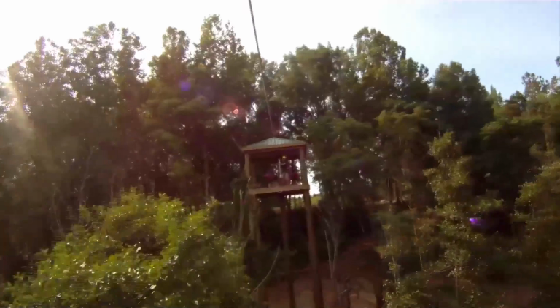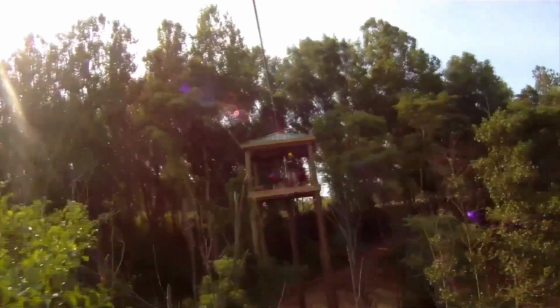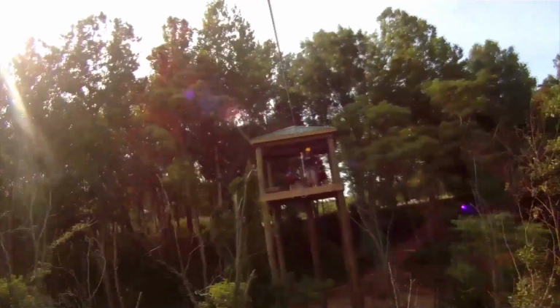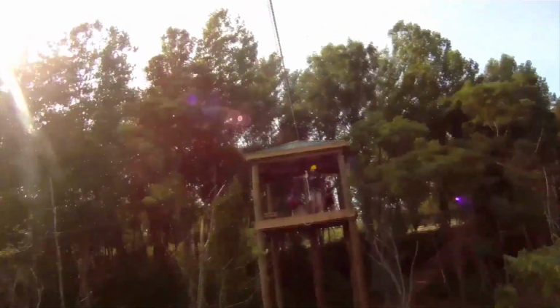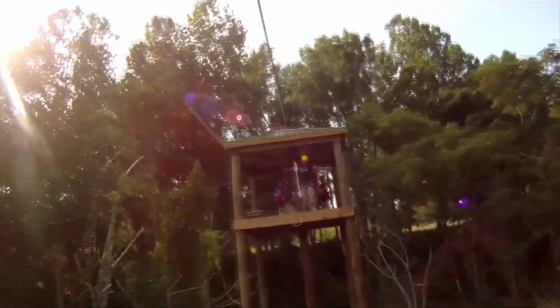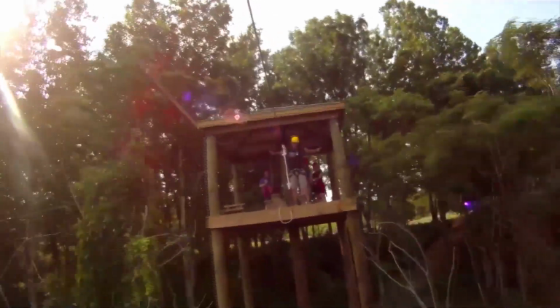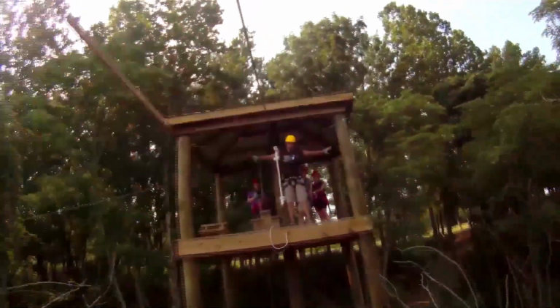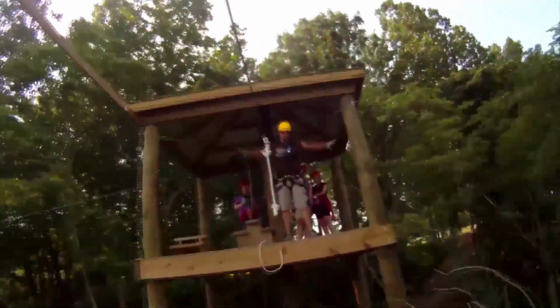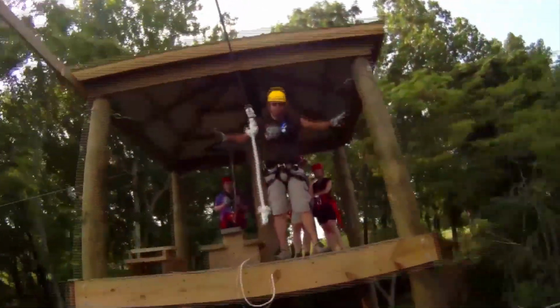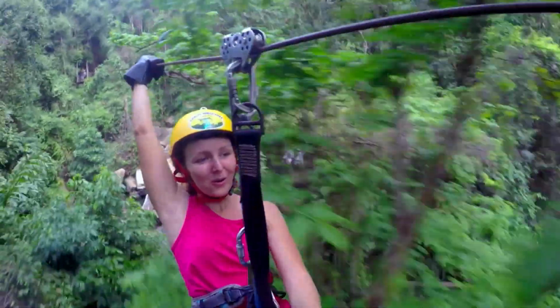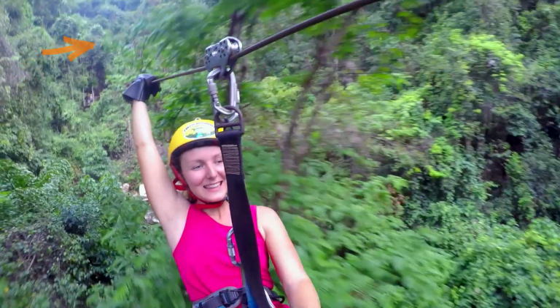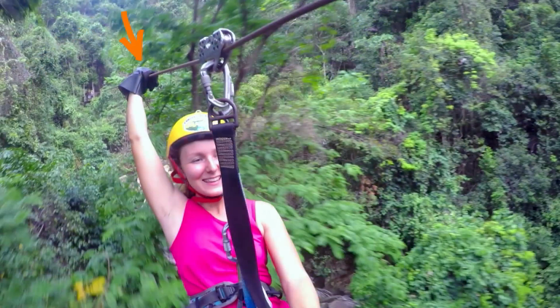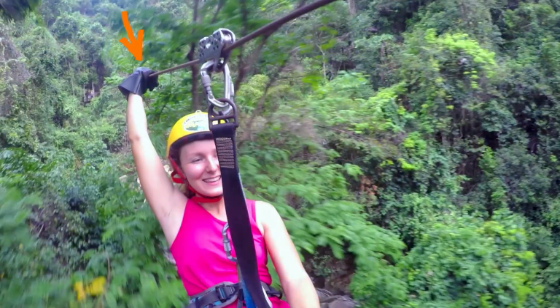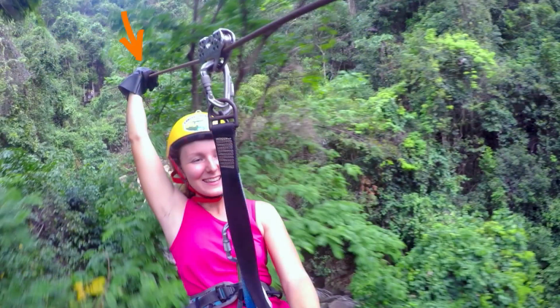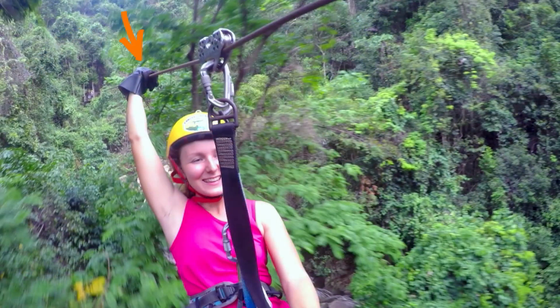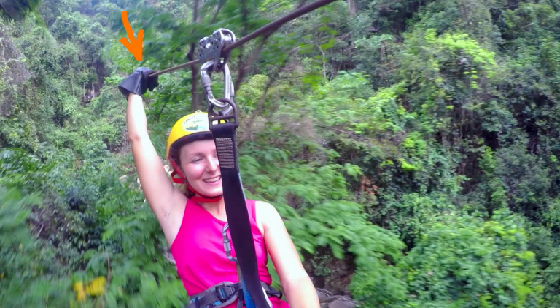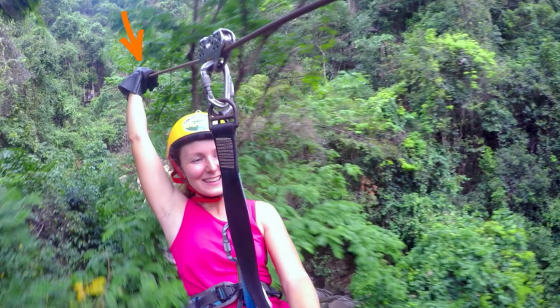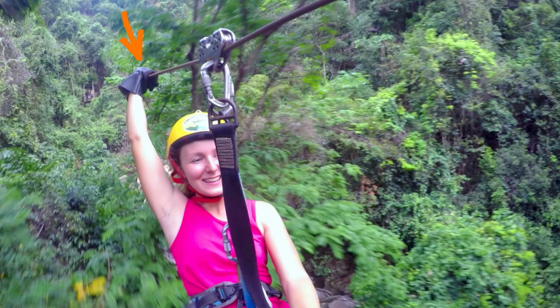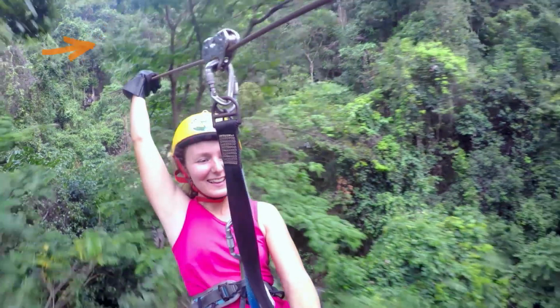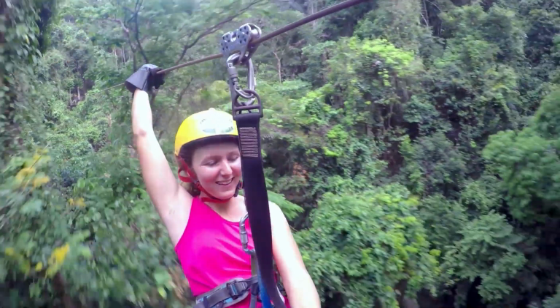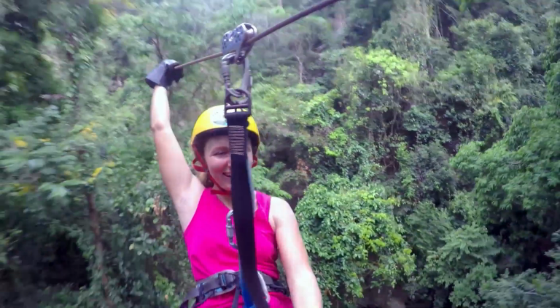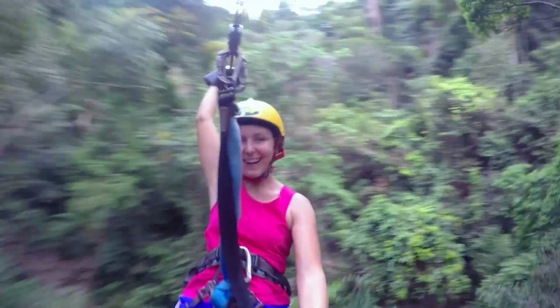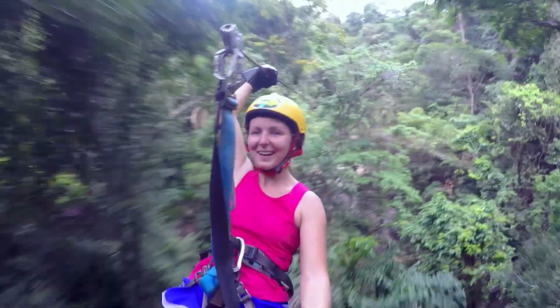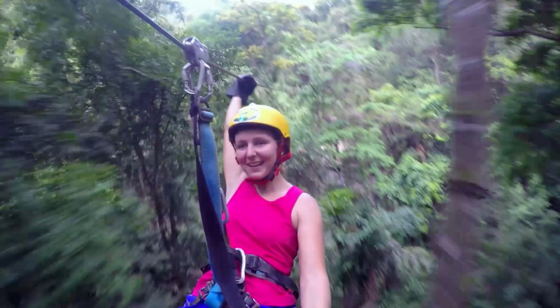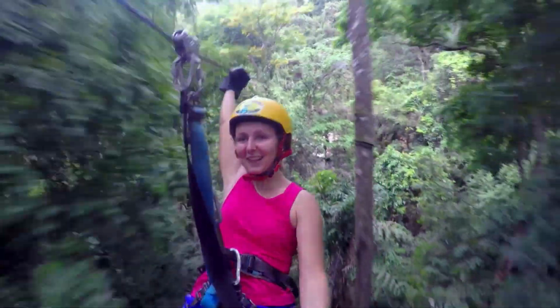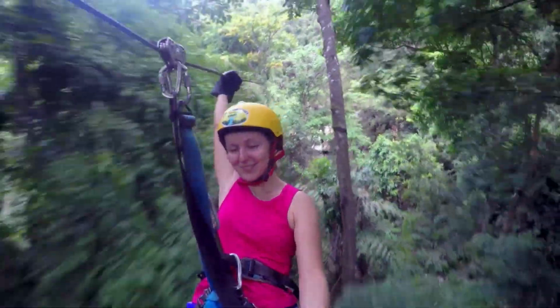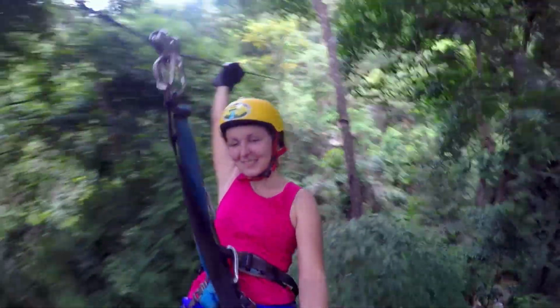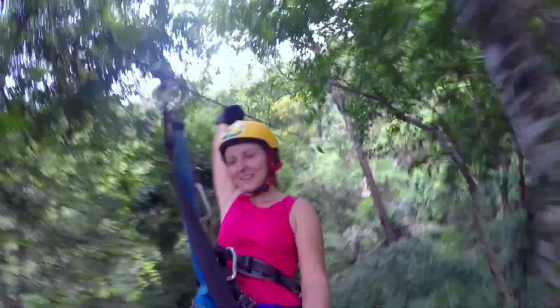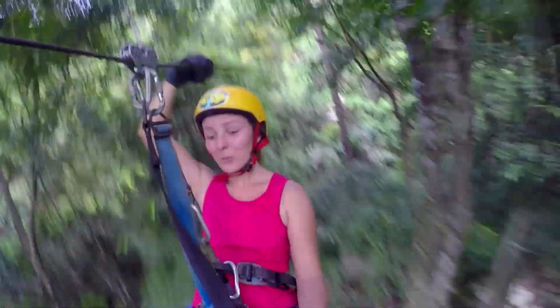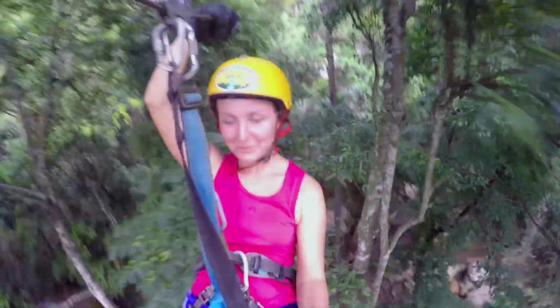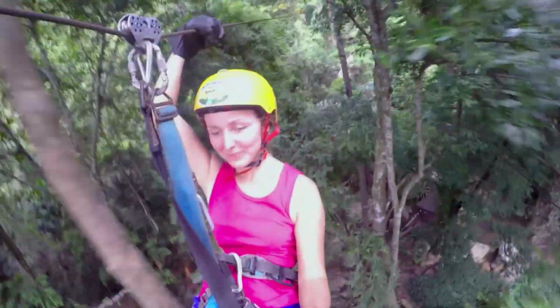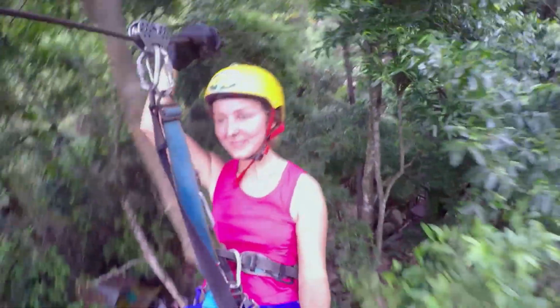While I zipped, I had to watch my guides on the opposite platform to know when to brake. When they gave a signal, I had to push down on the cable above me with my gloved hand. The glove rubbing against the cable created friction, and that friction helped slow me down.